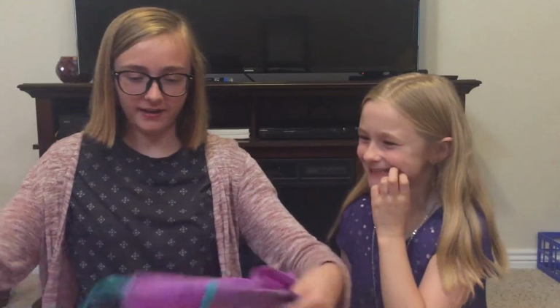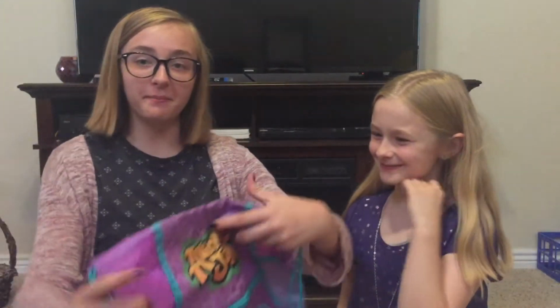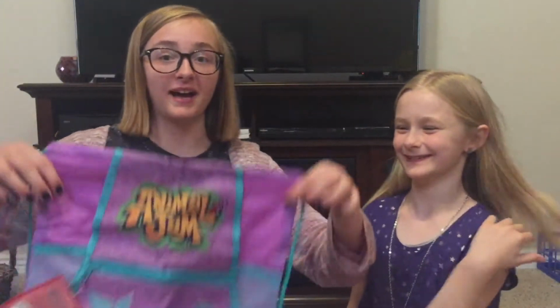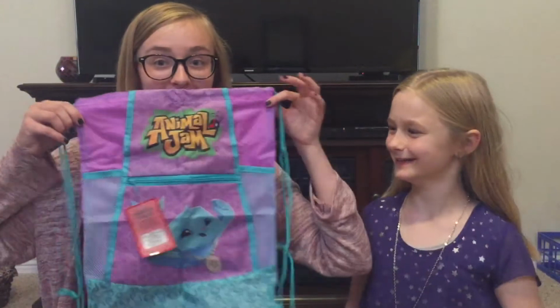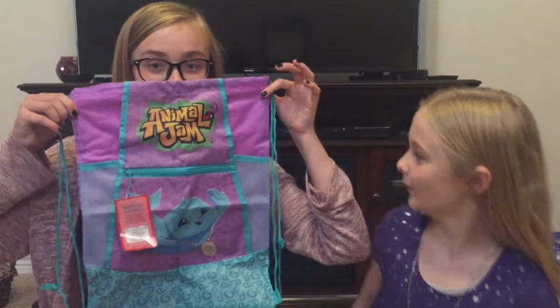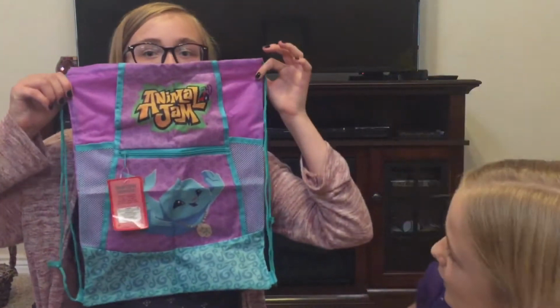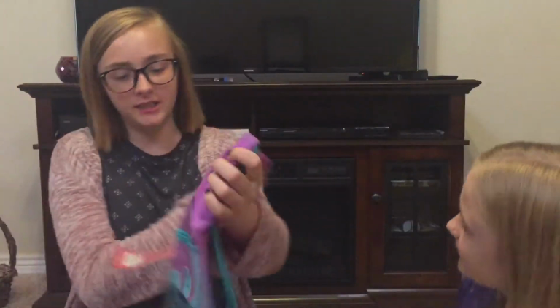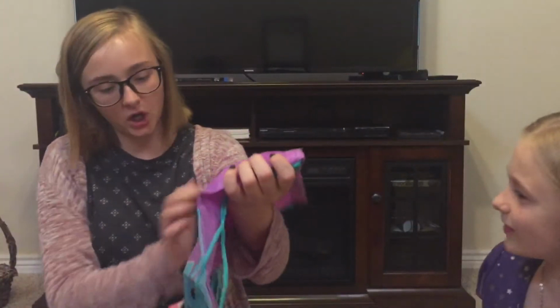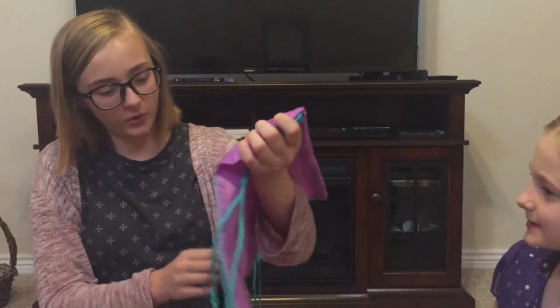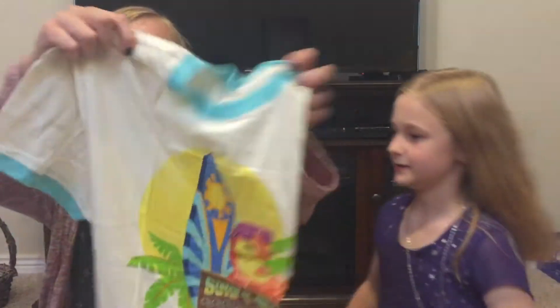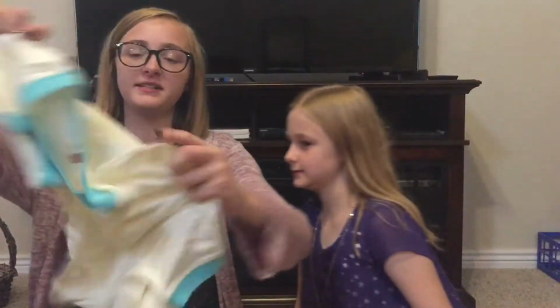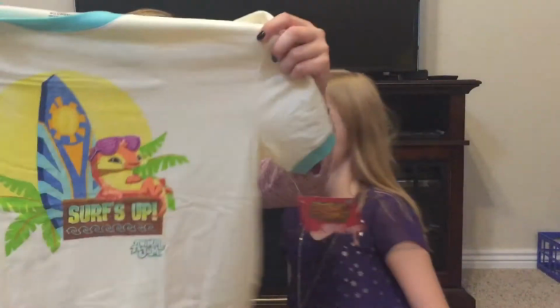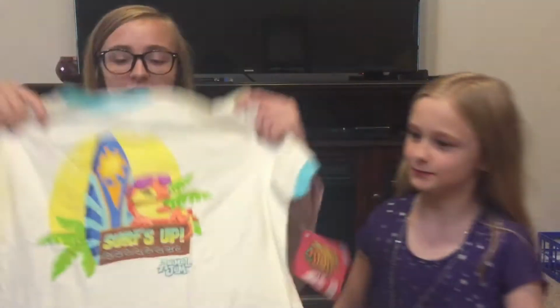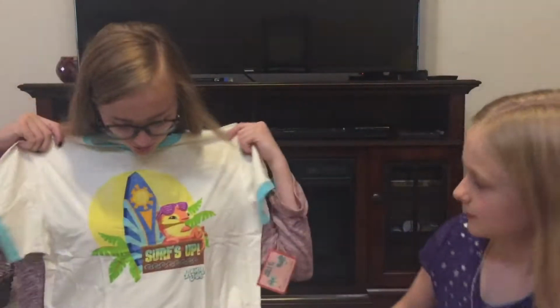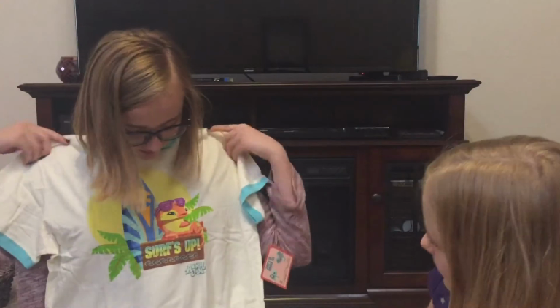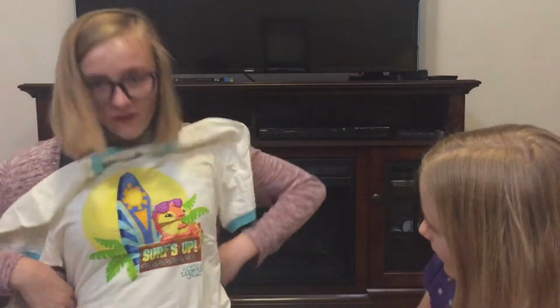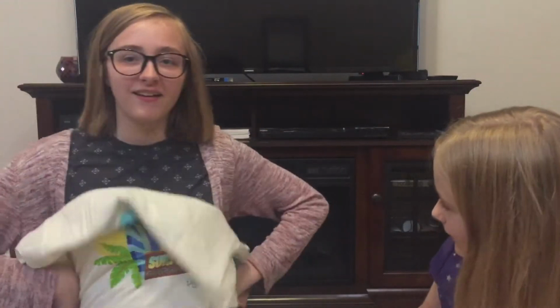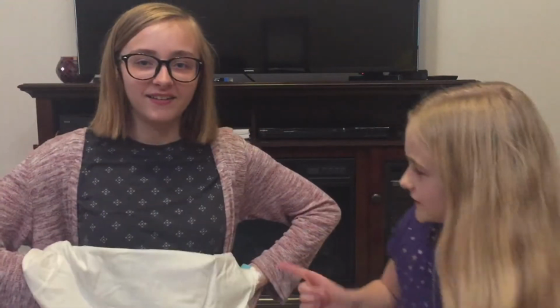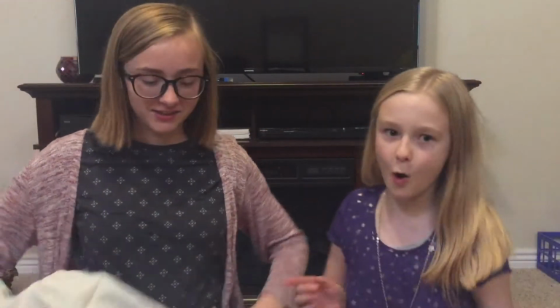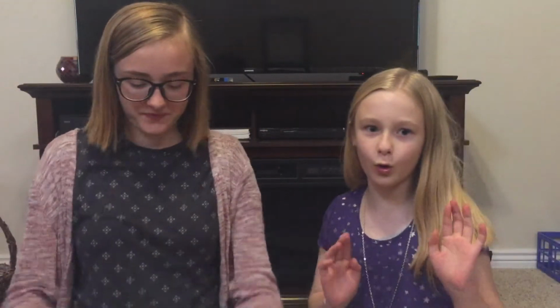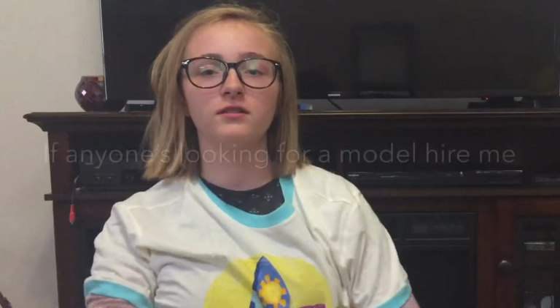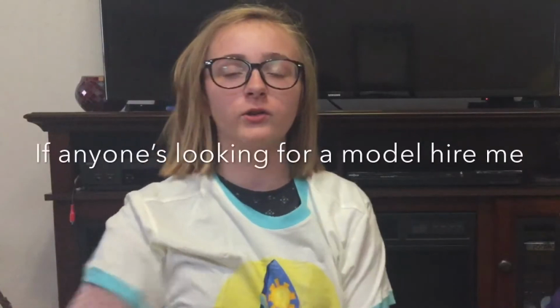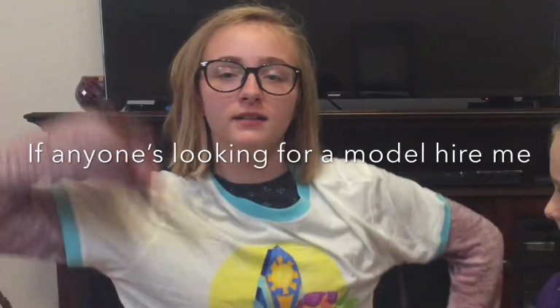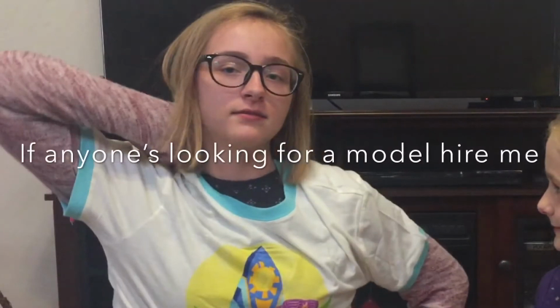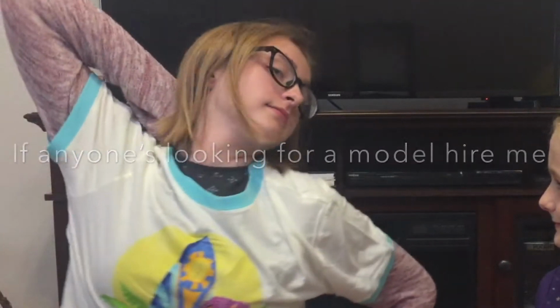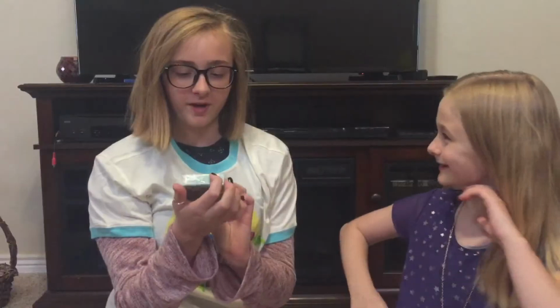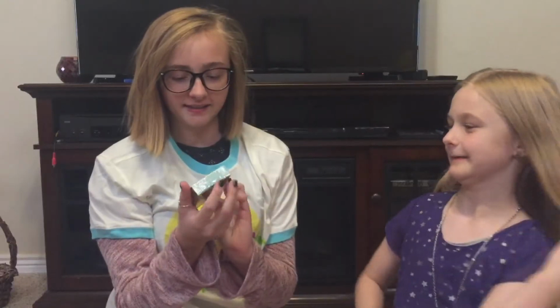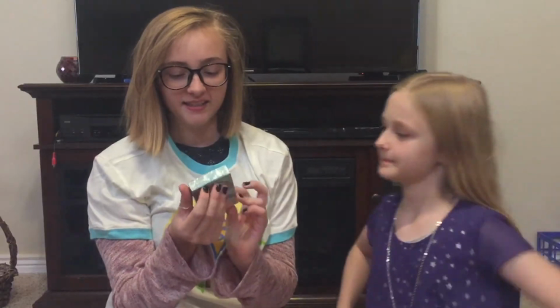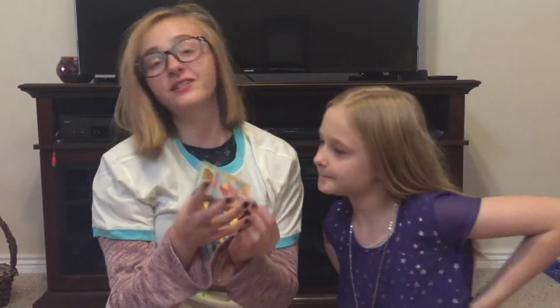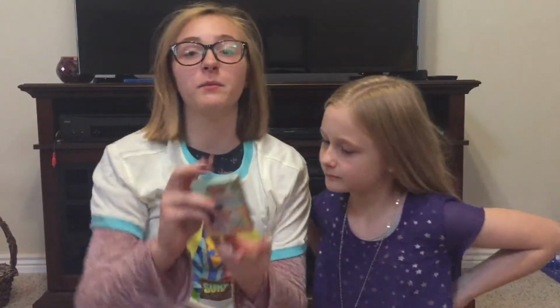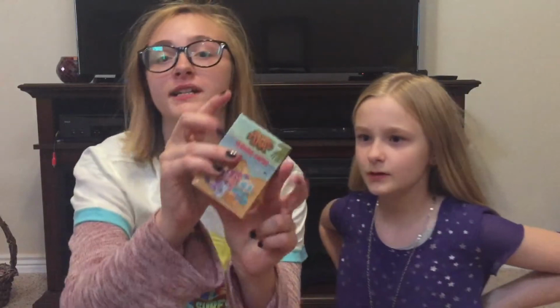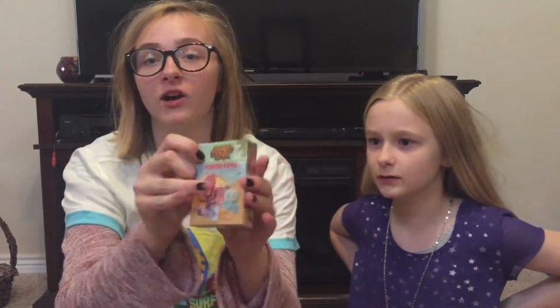Animal Jam backpack! Oh, that is awesome. There is another t-shirt — Surf's up. This is great. Just the very last thing in here is Animal Jam playing cards.